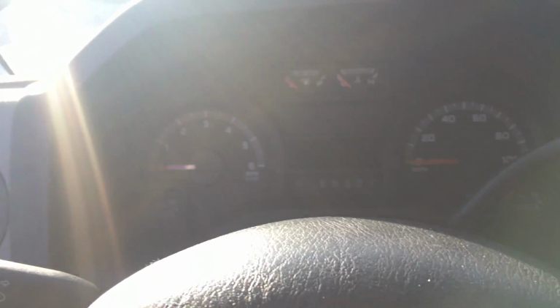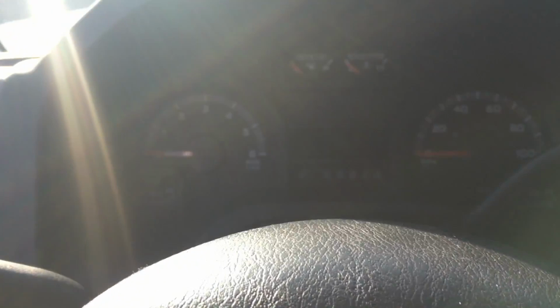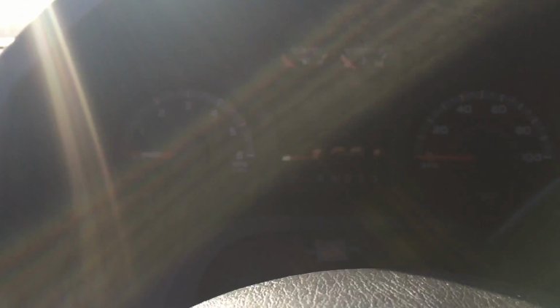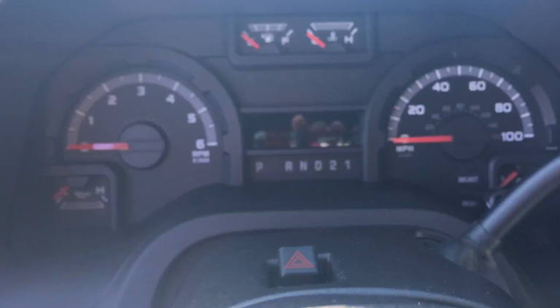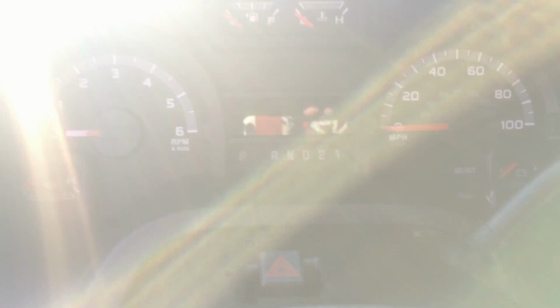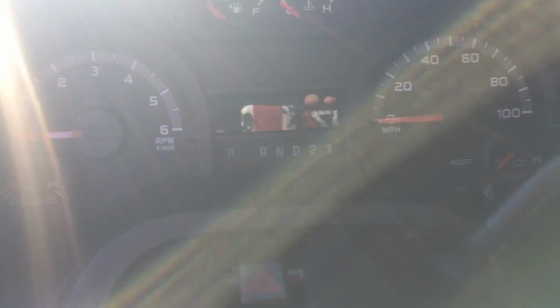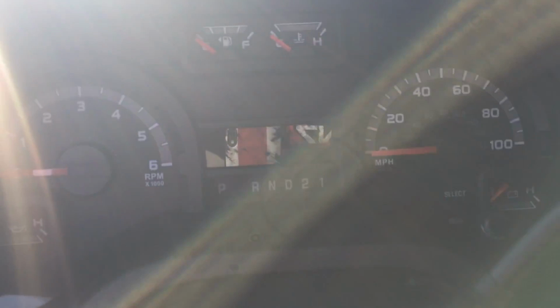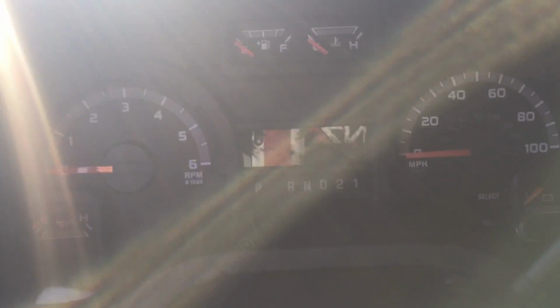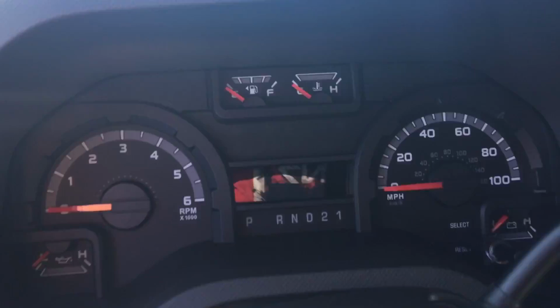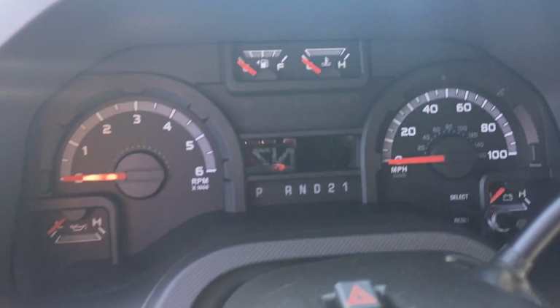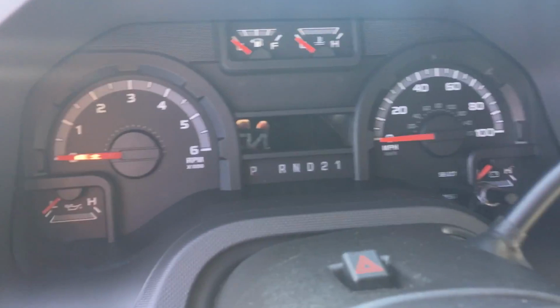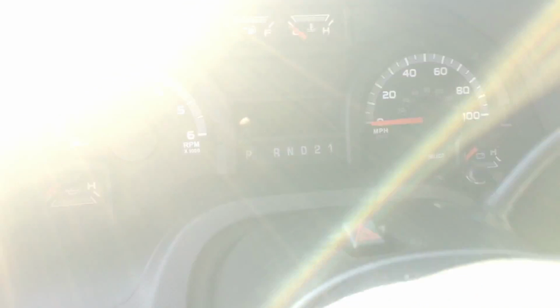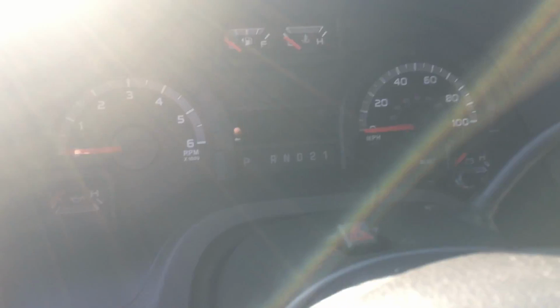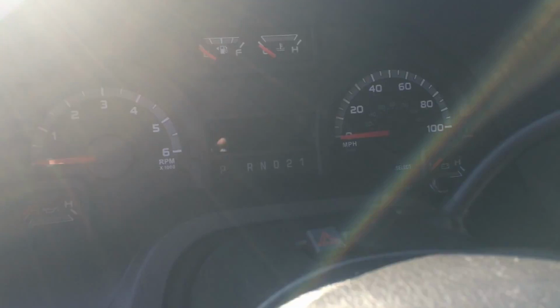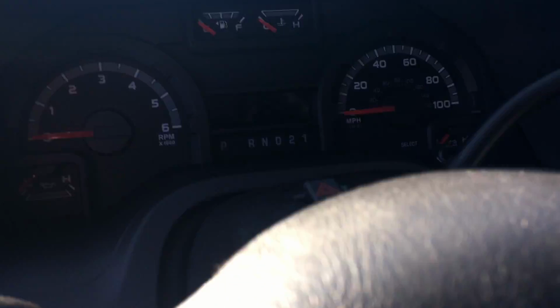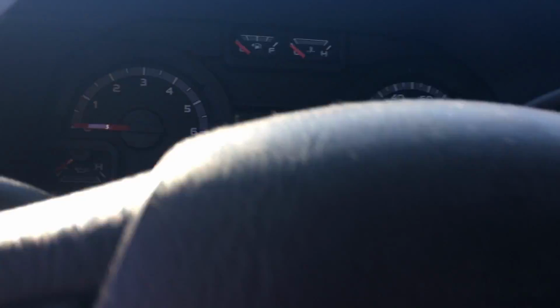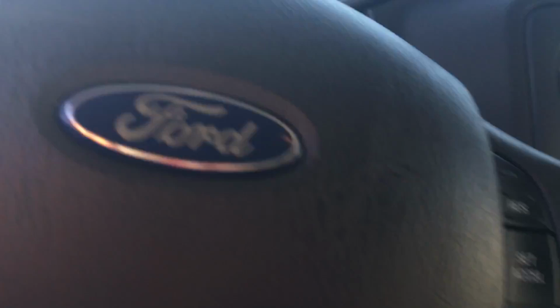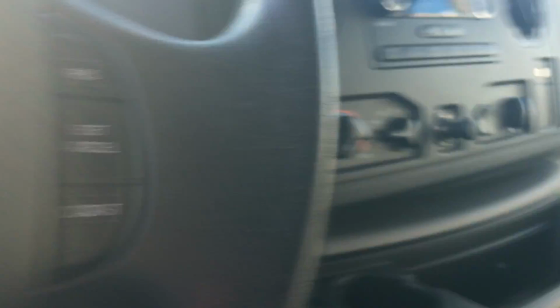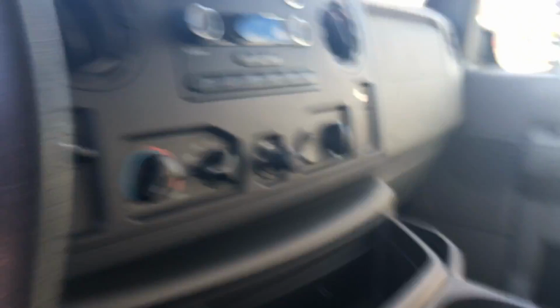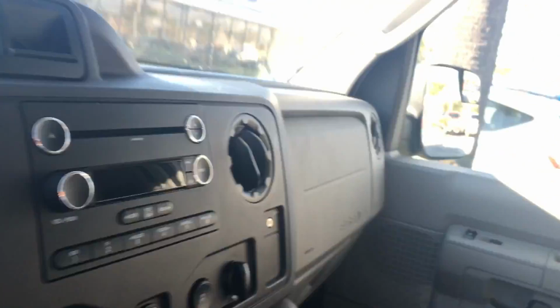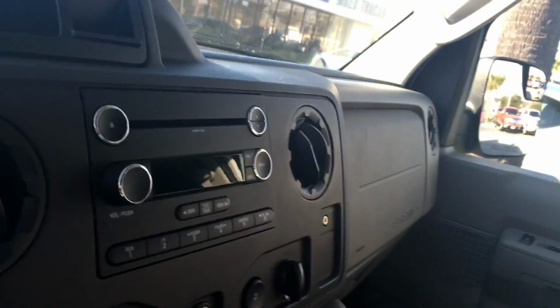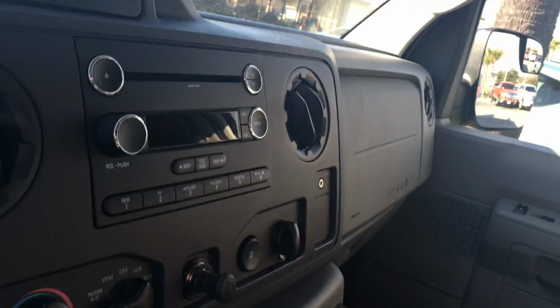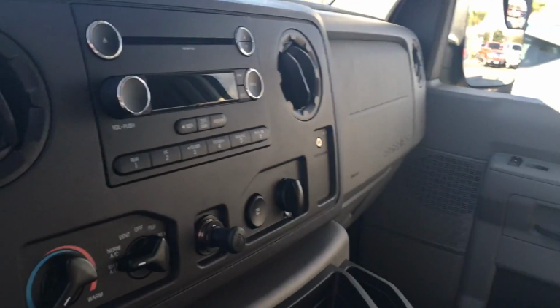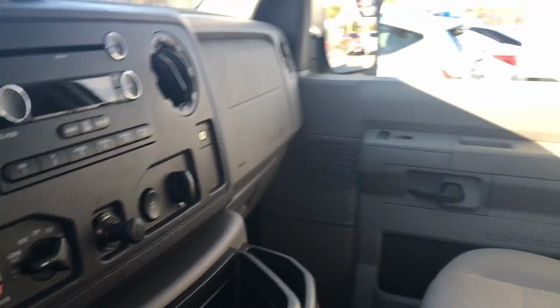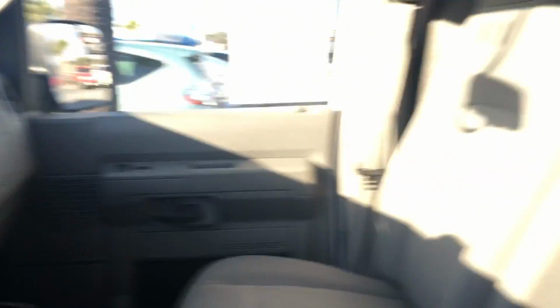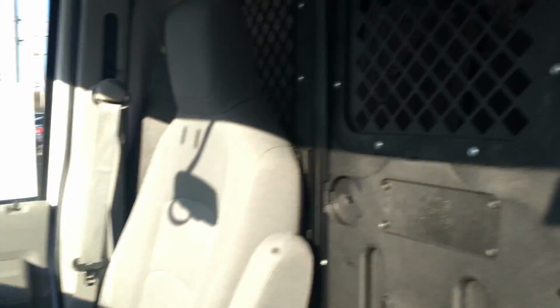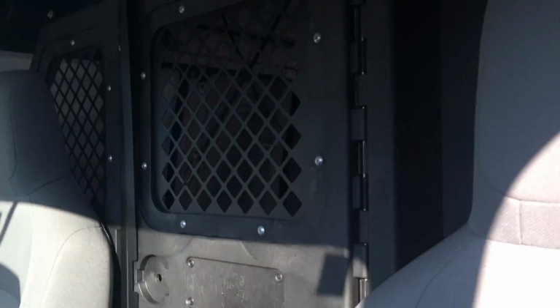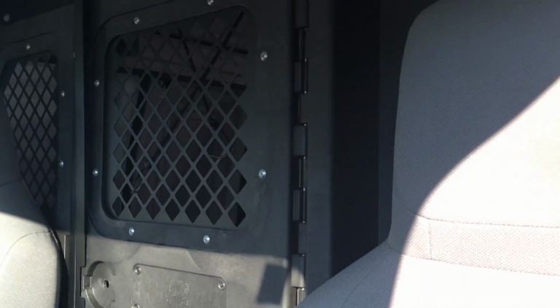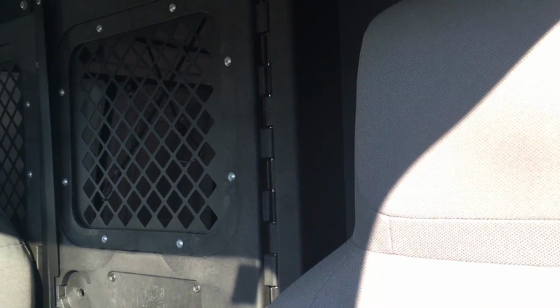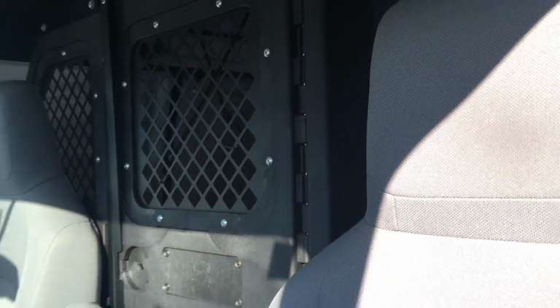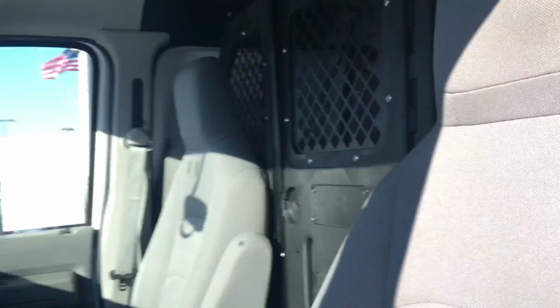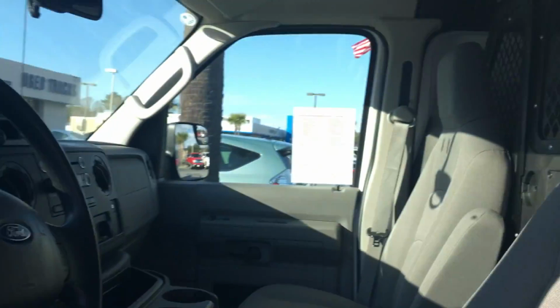Up here you have this little head-up display that's gonna give you pertinent information about the vehicle so that you can keep your eyes on the road. Of course you have your radio, your air conditioning, and over there you have a bulkhead. We'll move around to the back.